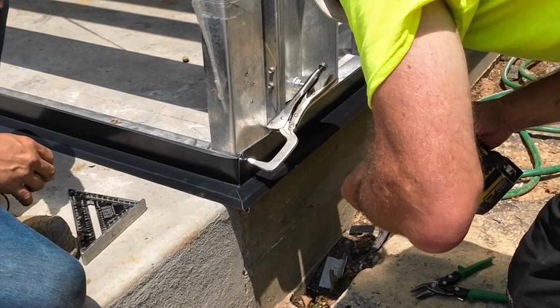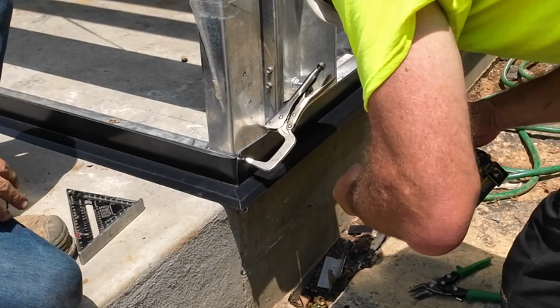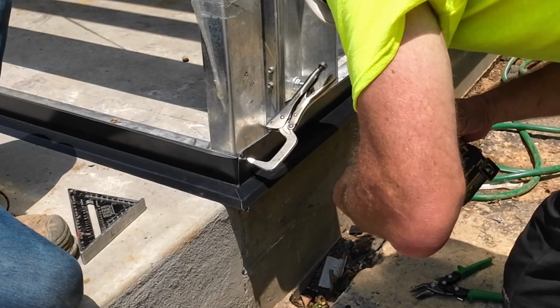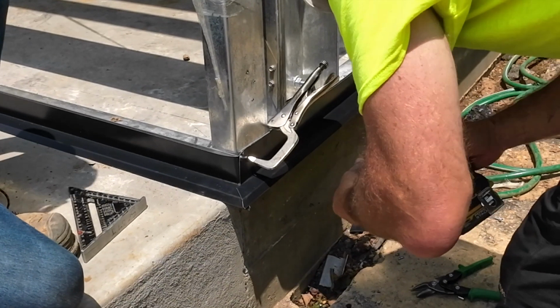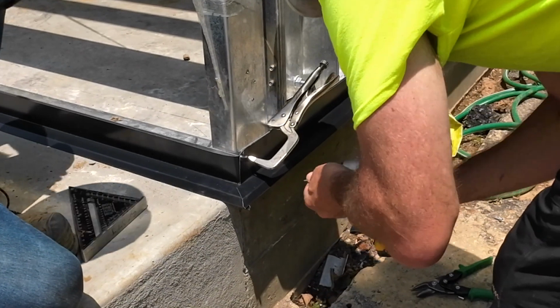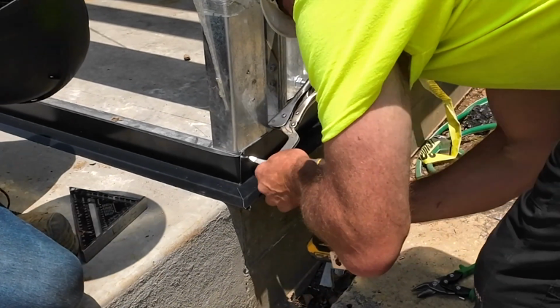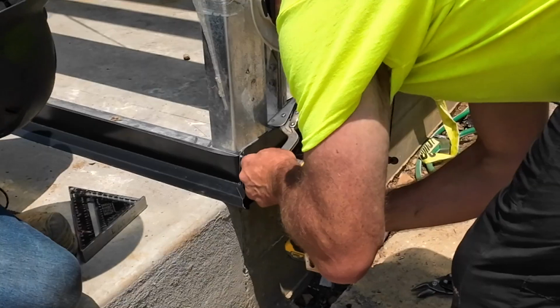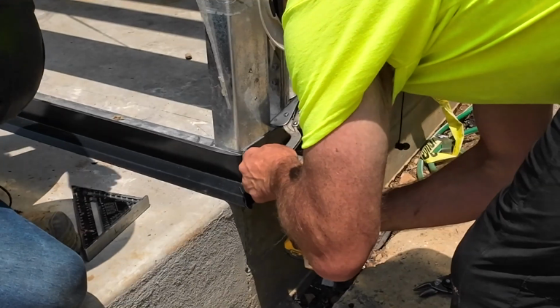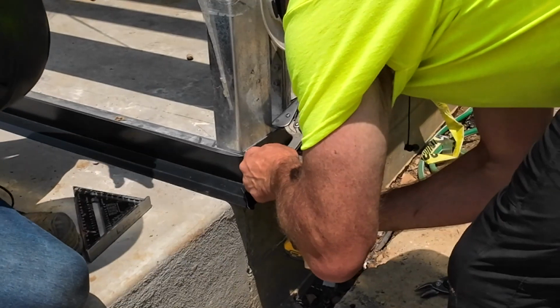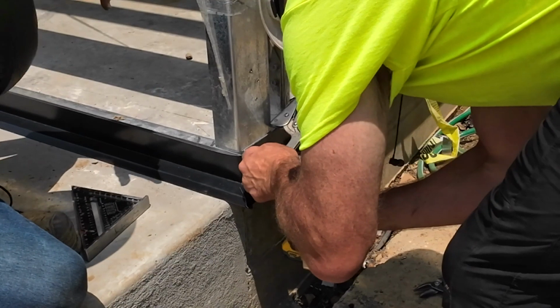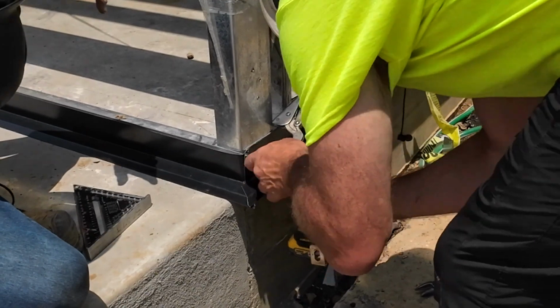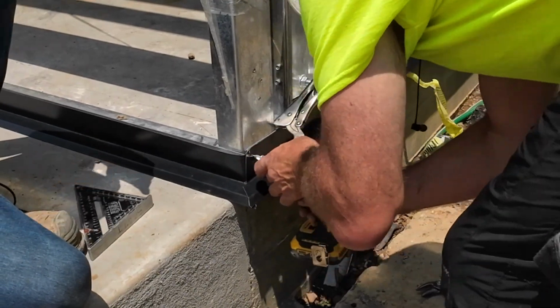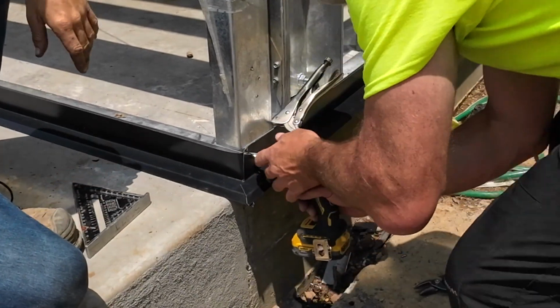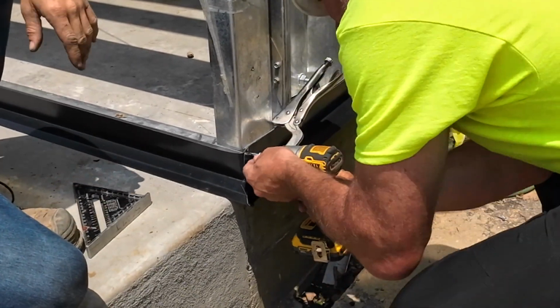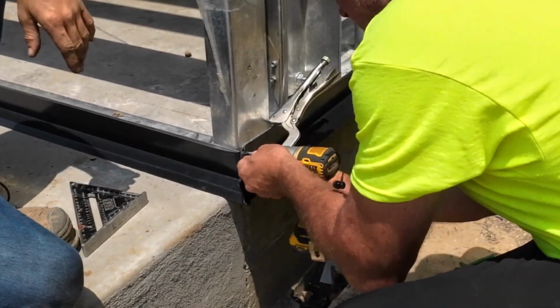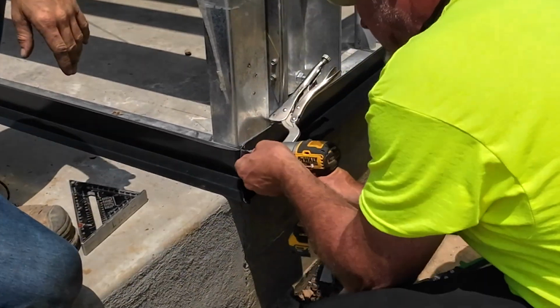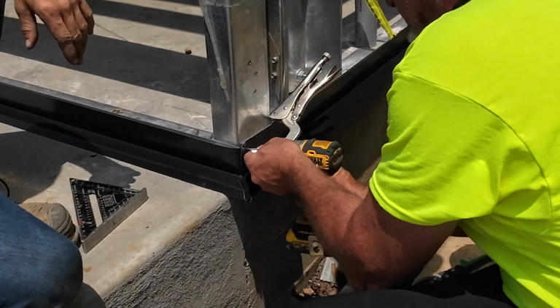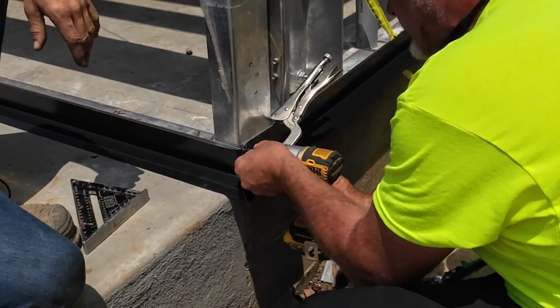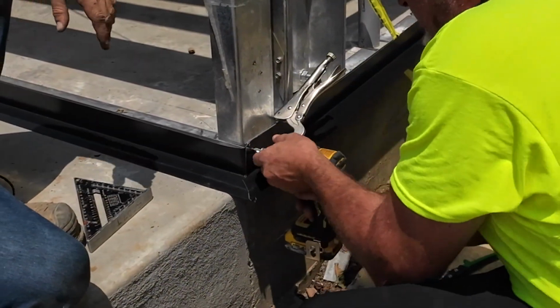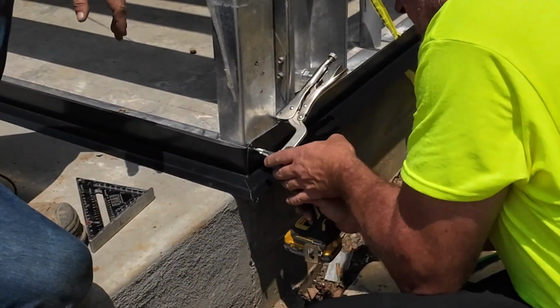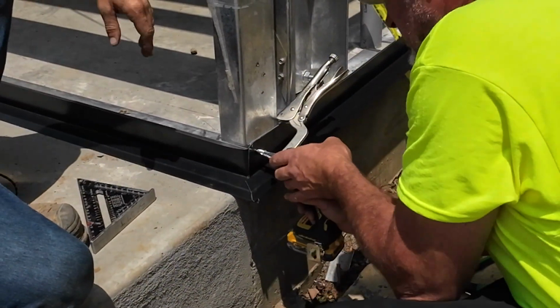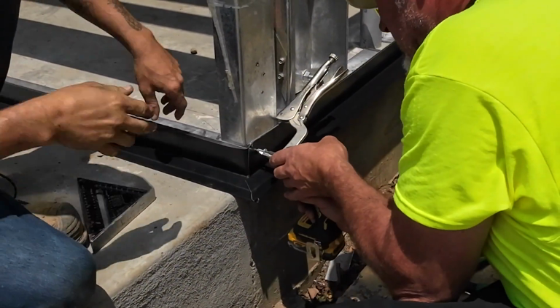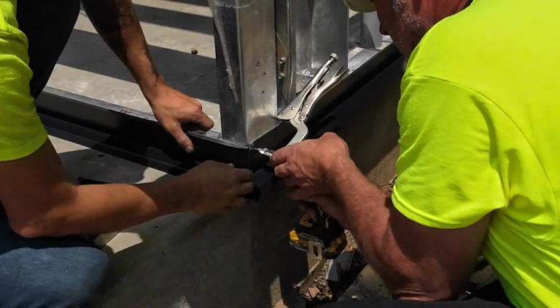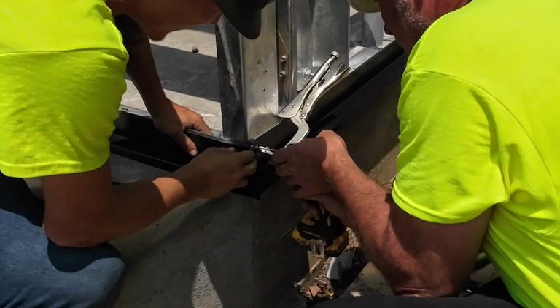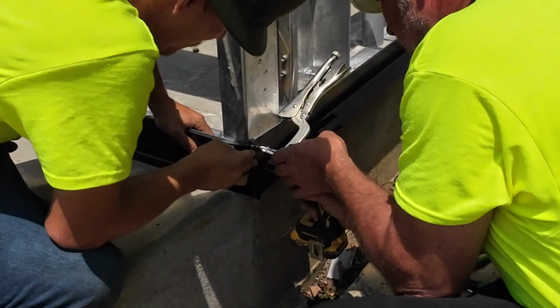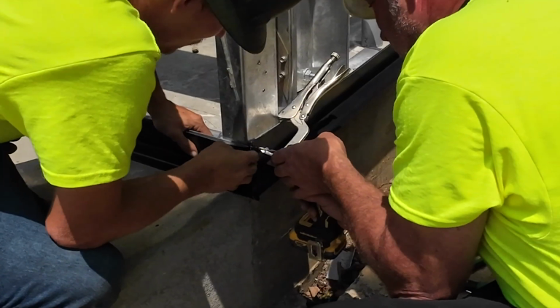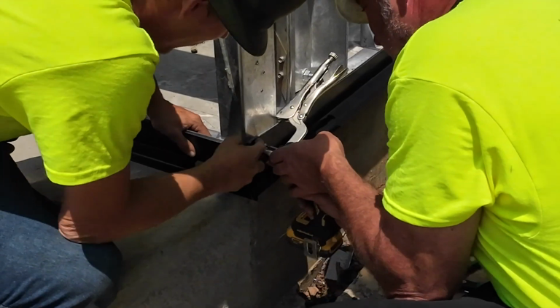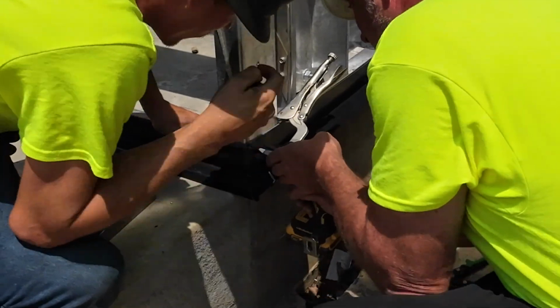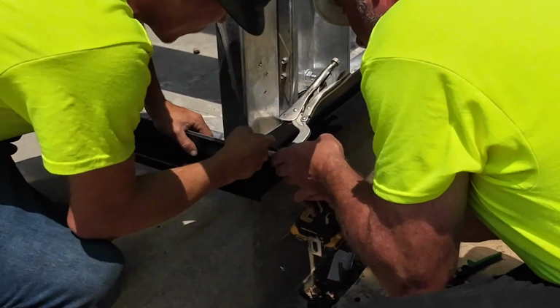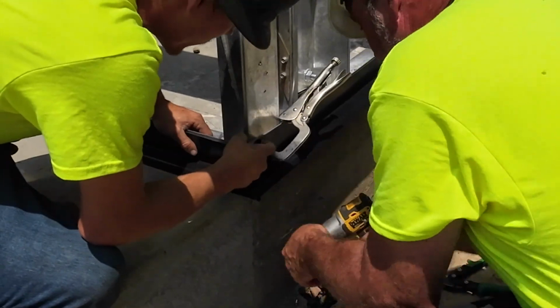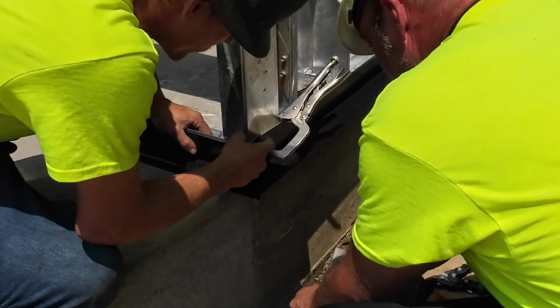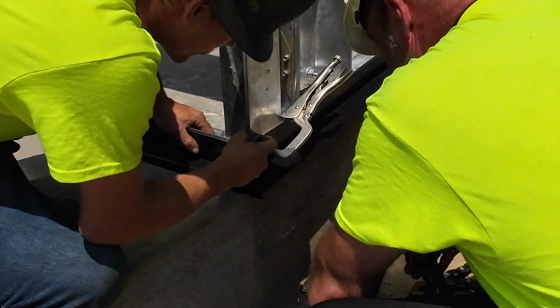Prior to installing your wall sheeting, you should install any base trim or rack guard that is required. This trim will be attached to the base angle along the perimeter of your building and fastened with flathead screws.